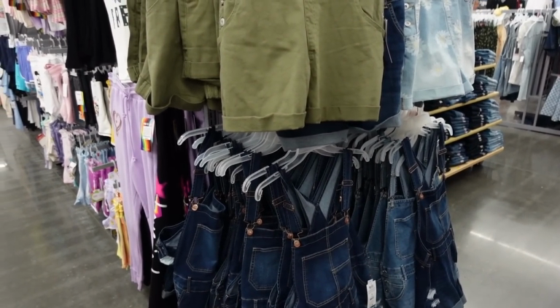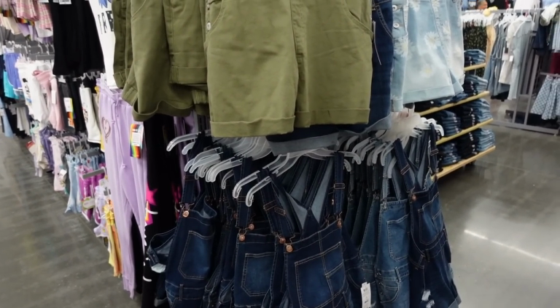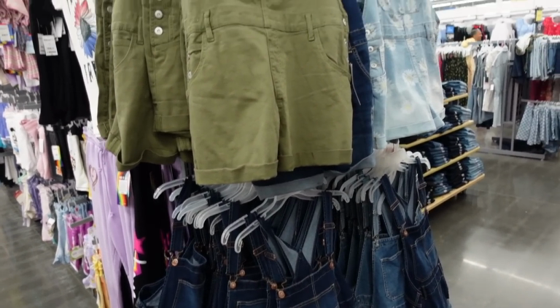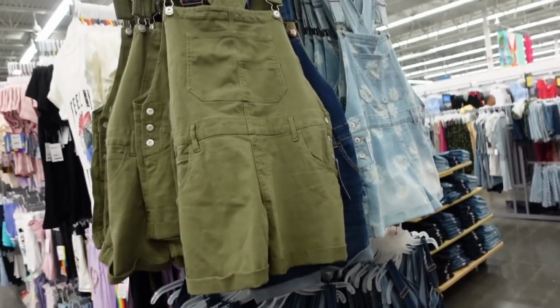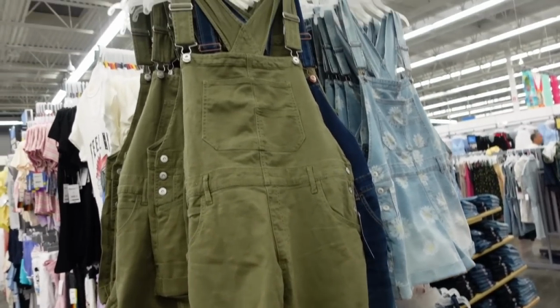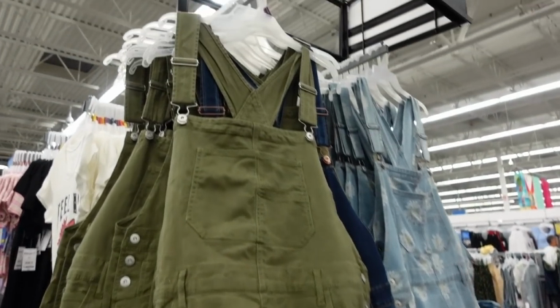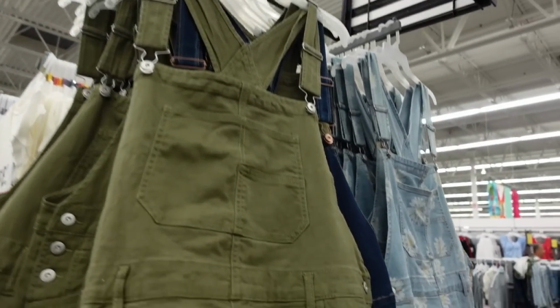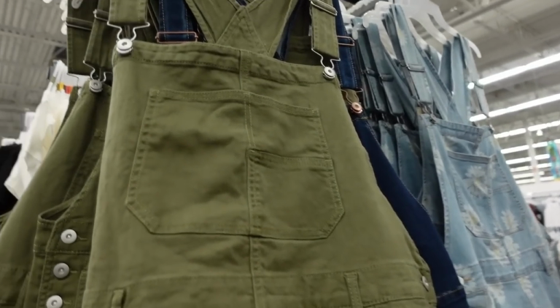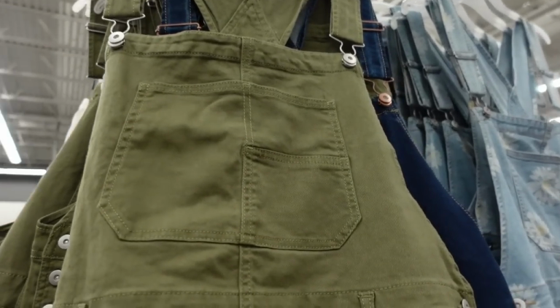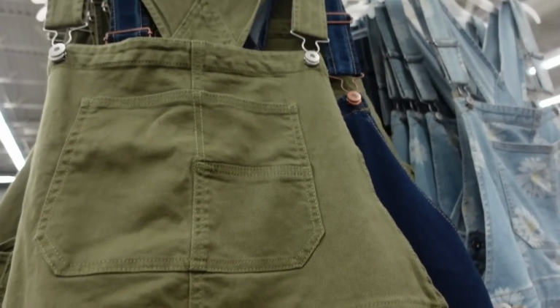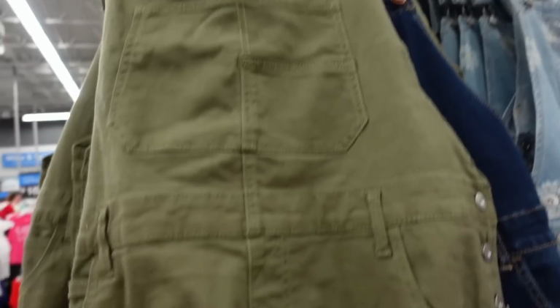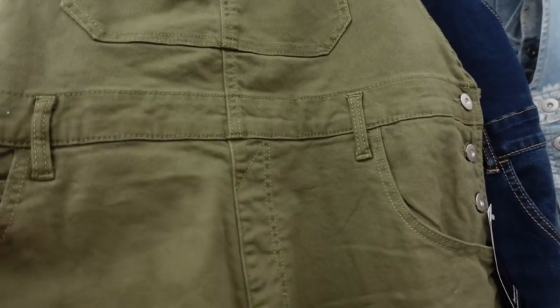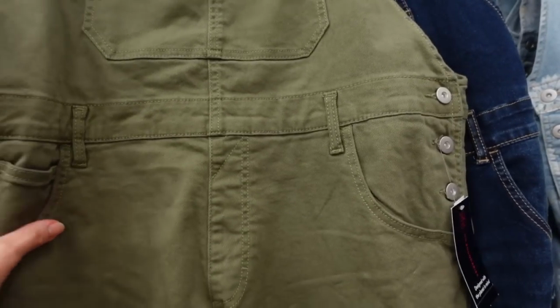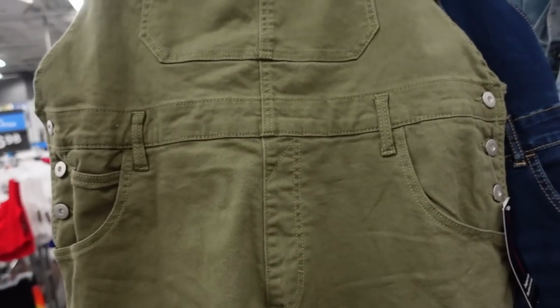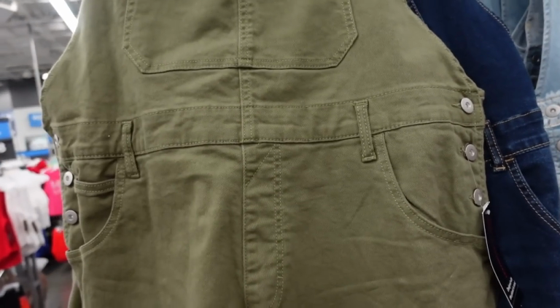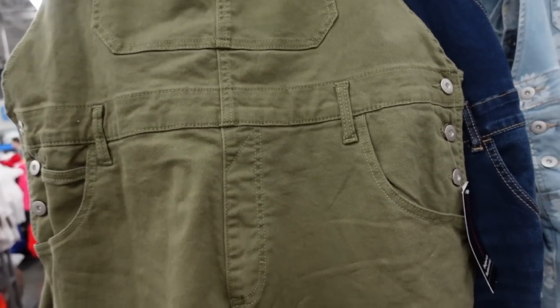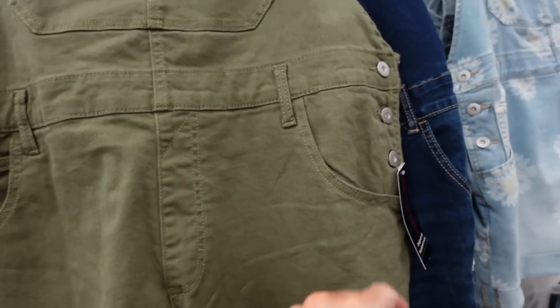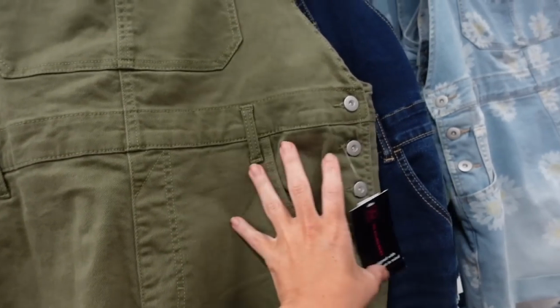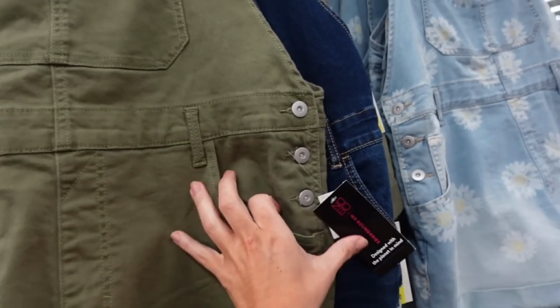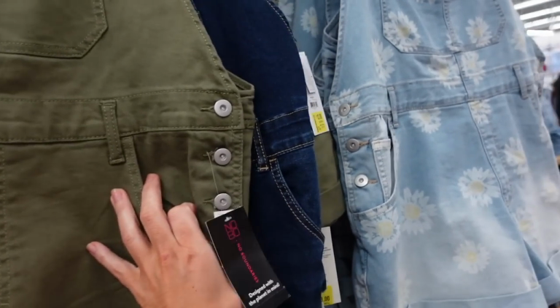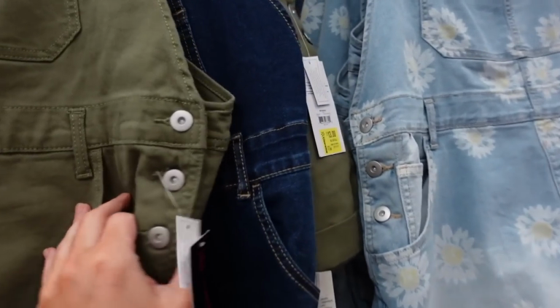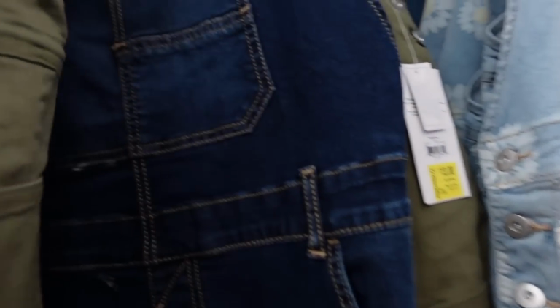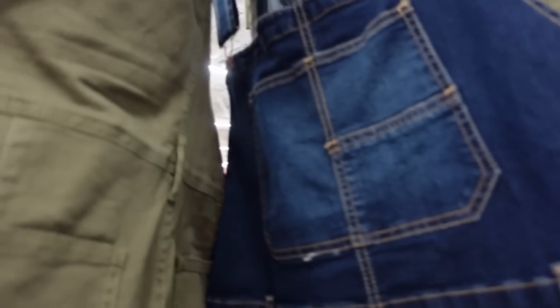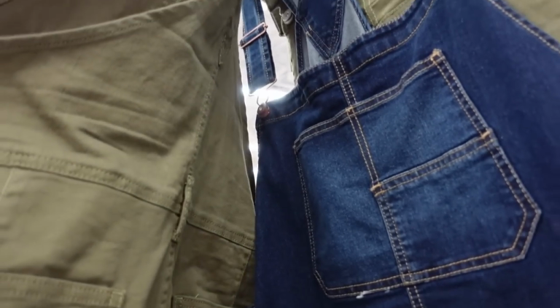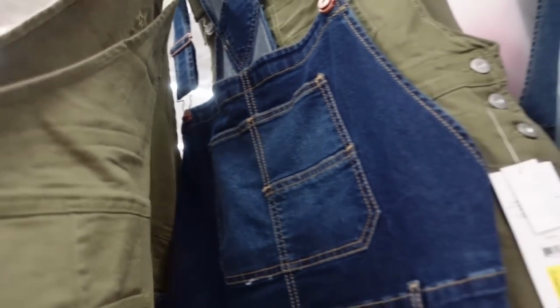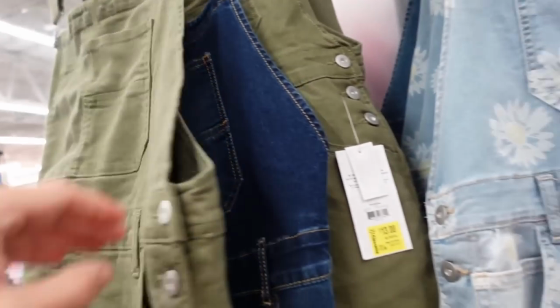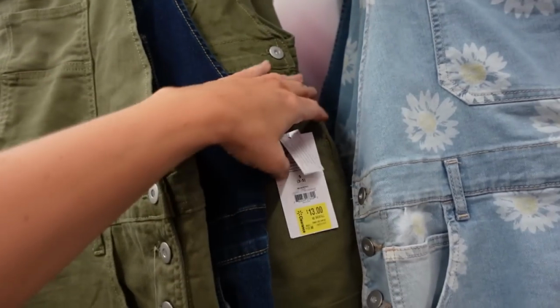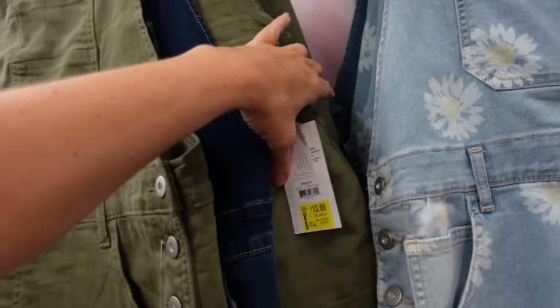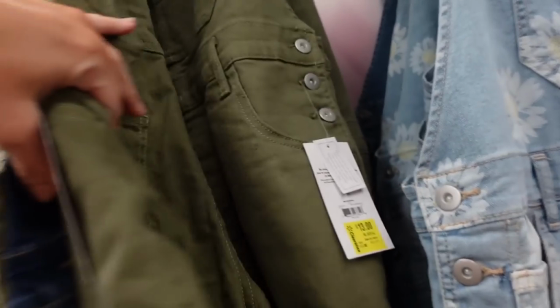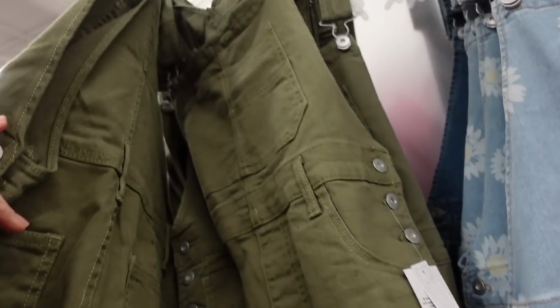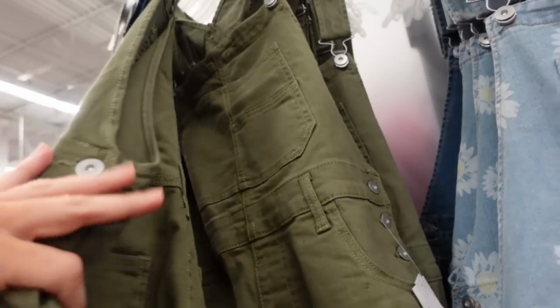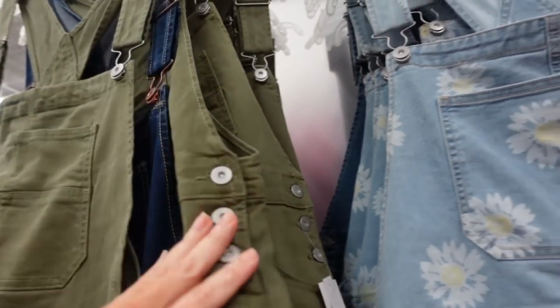The No Boundaries shortles are regularly $15. They have adjustable straps, one pocket — the ones on sale have that raw hem at the bottom. It looks like the olive is on sale for $13 in store as well.